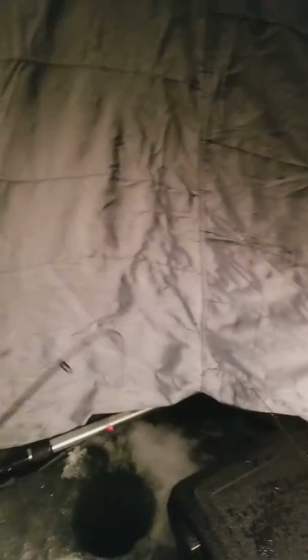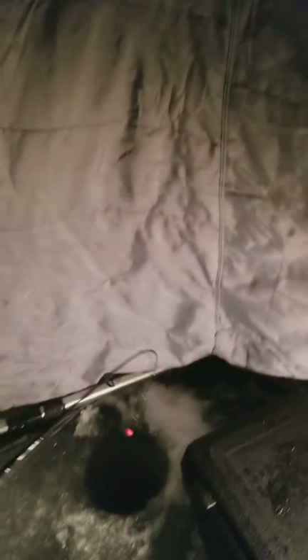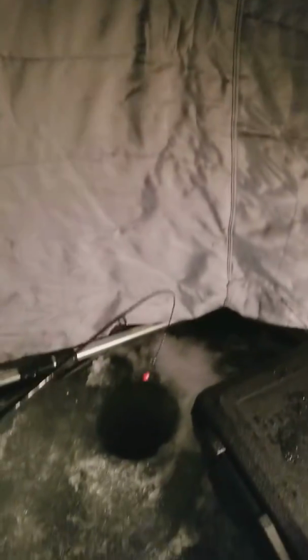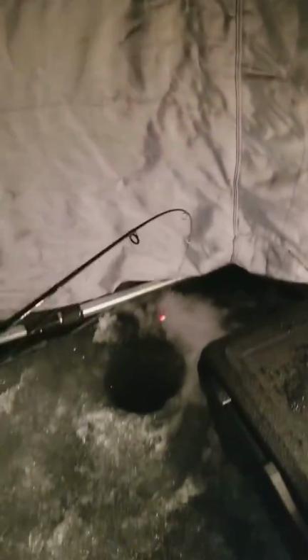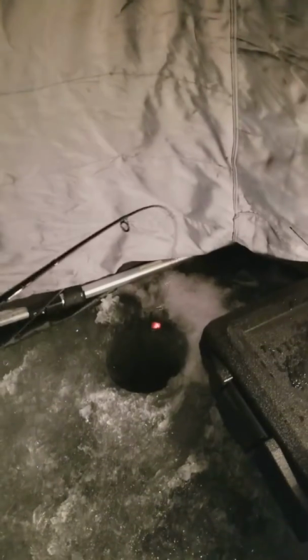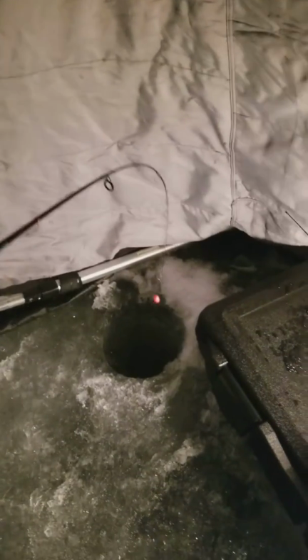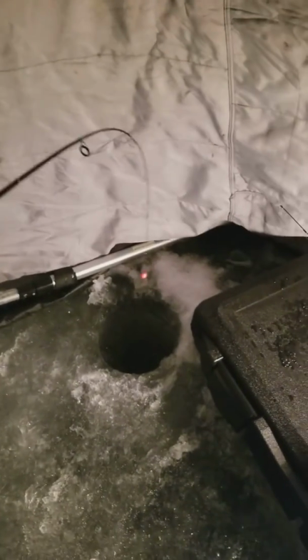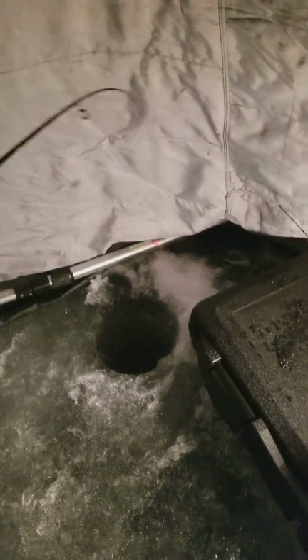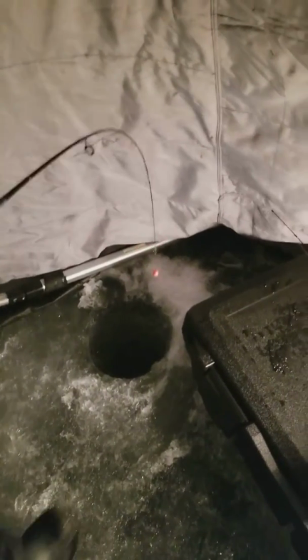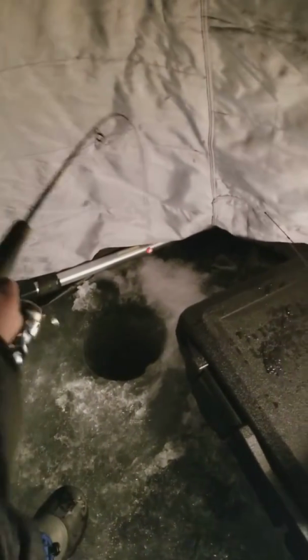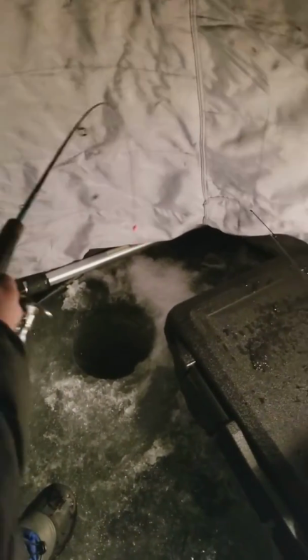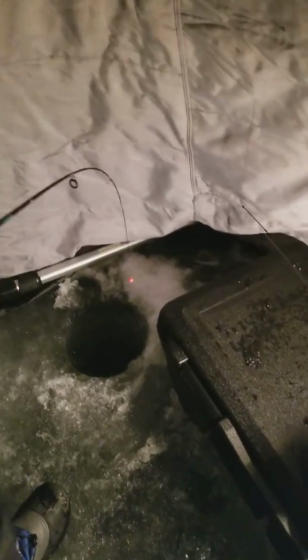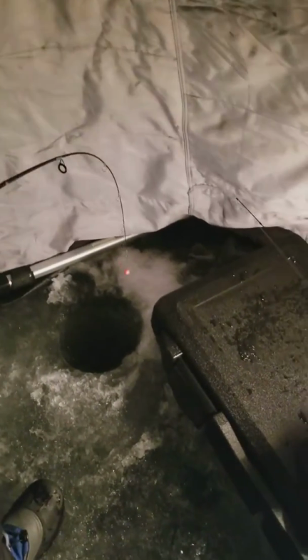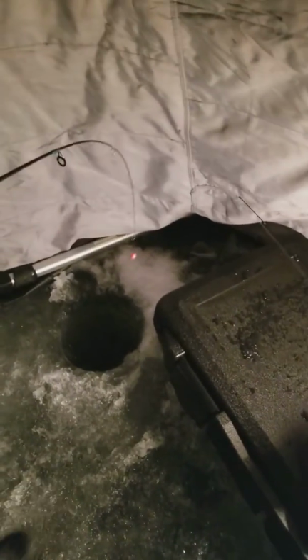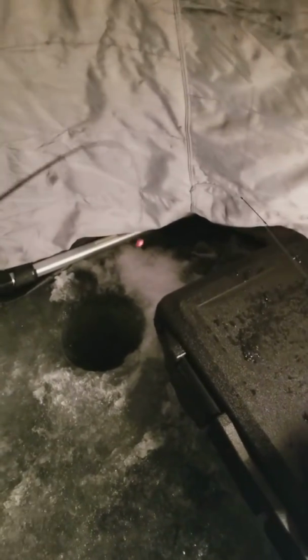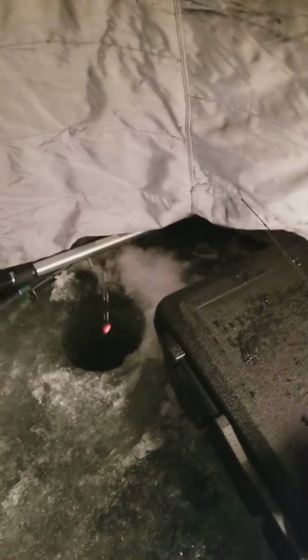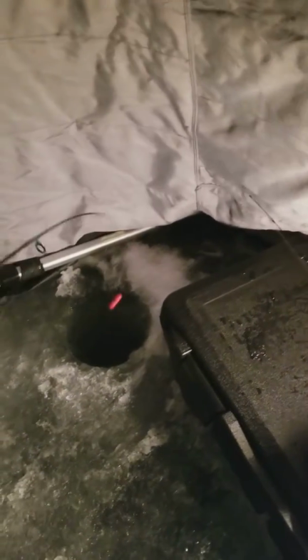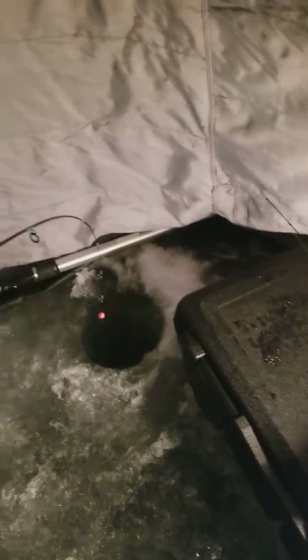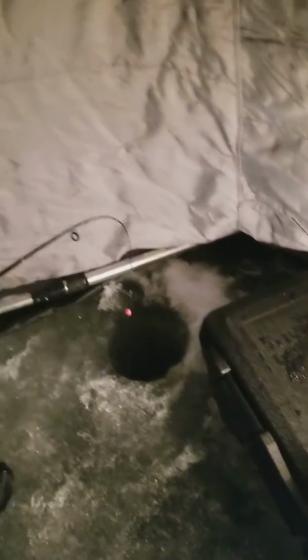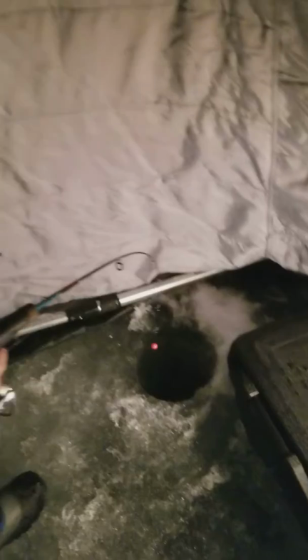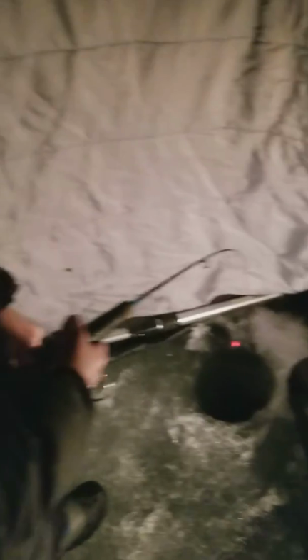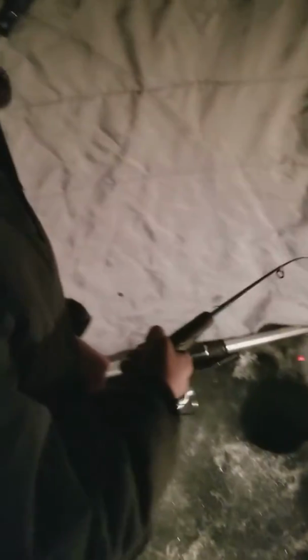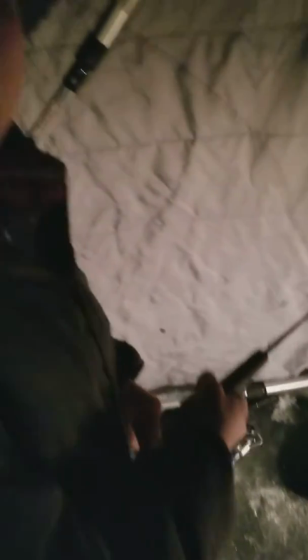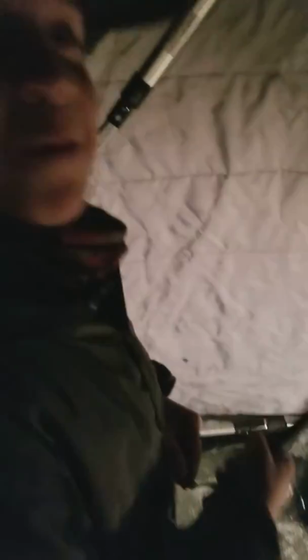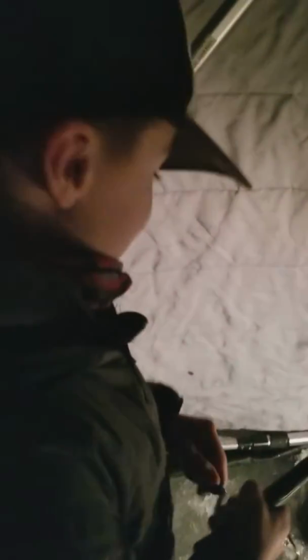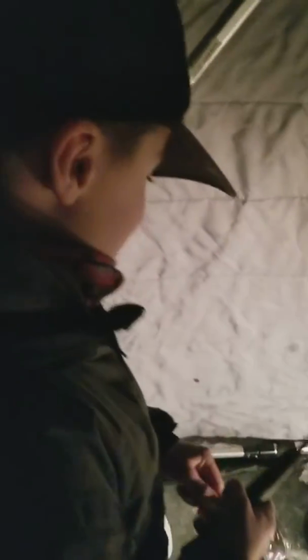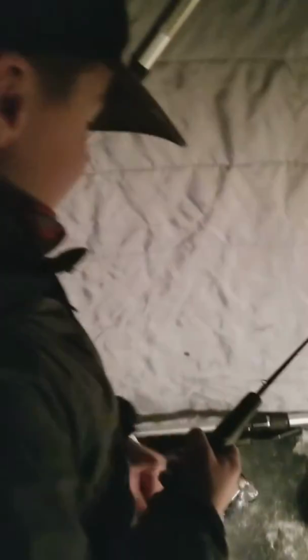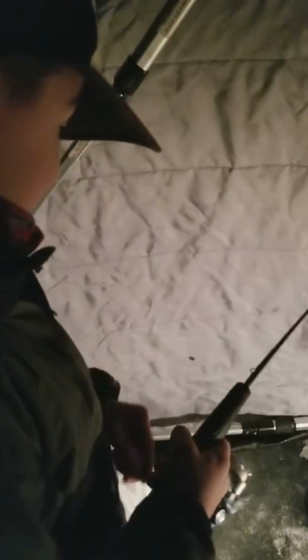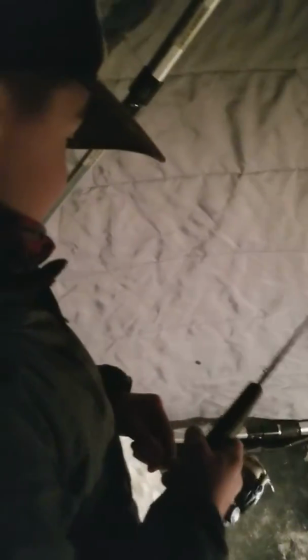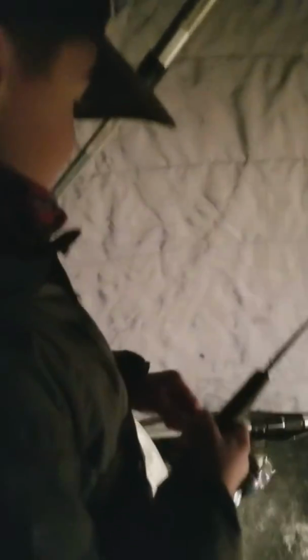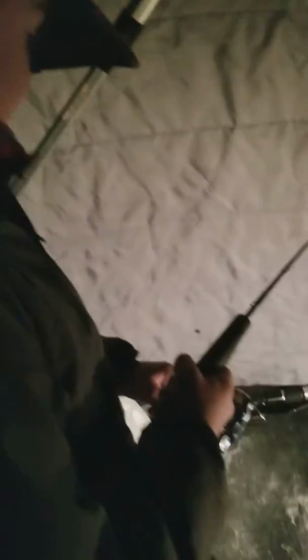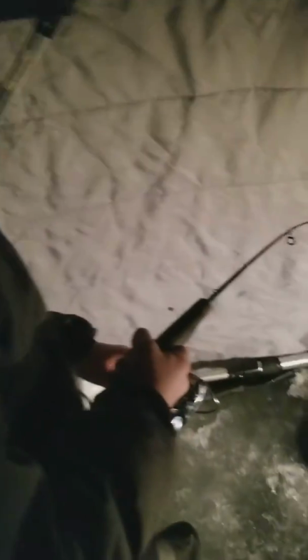What do you think it is? I'm worried about the line rubbing against the ice. Well, keep it away from the ice.